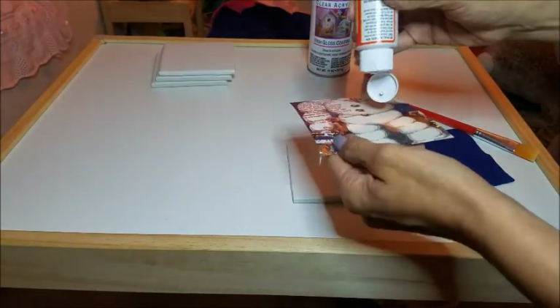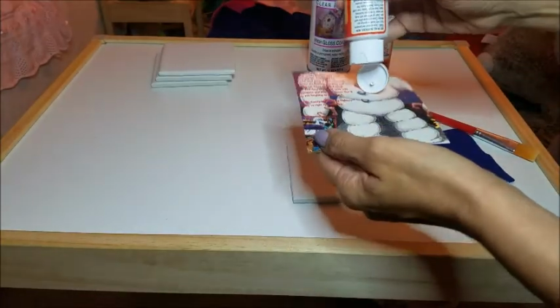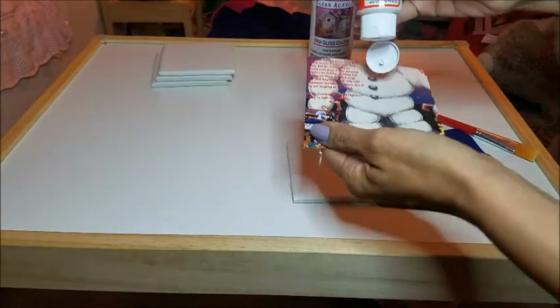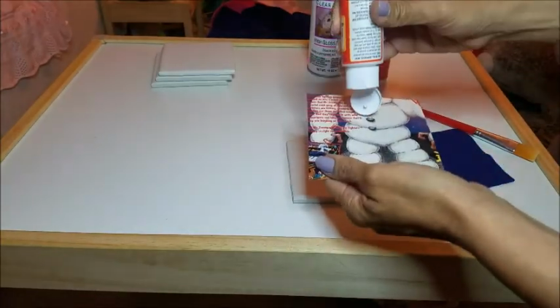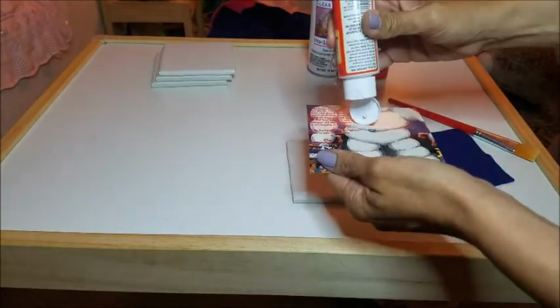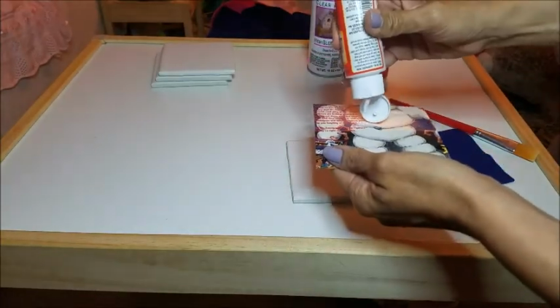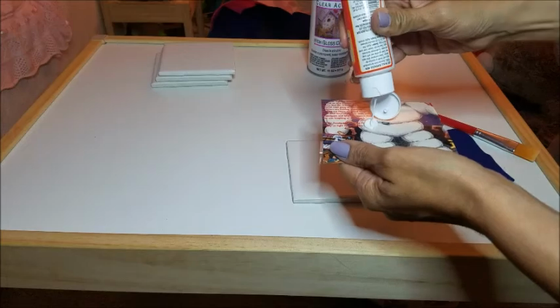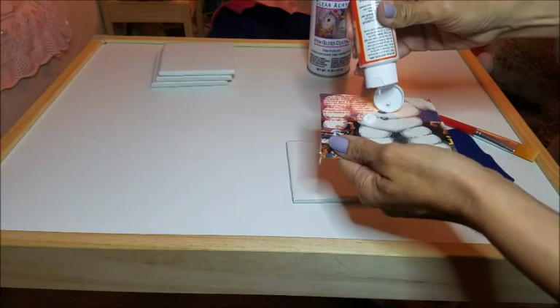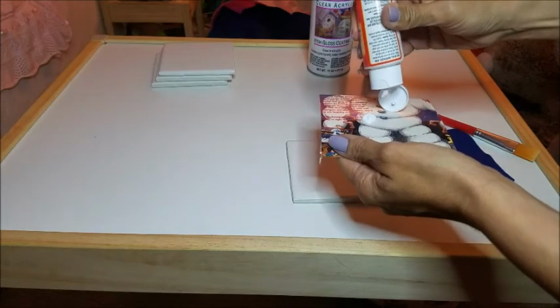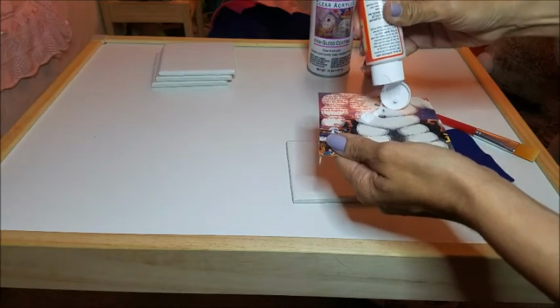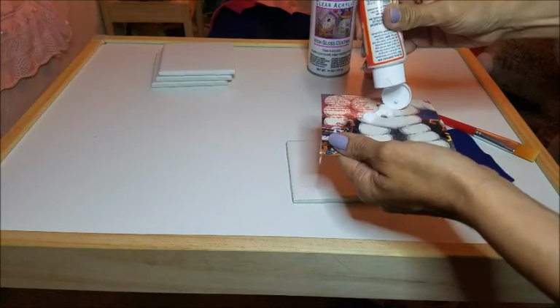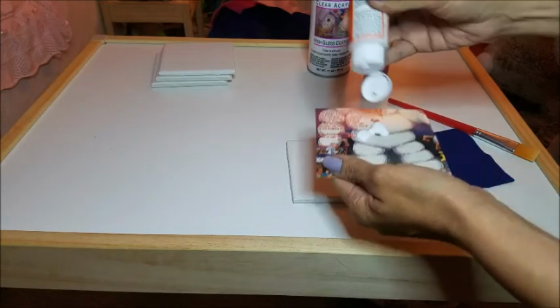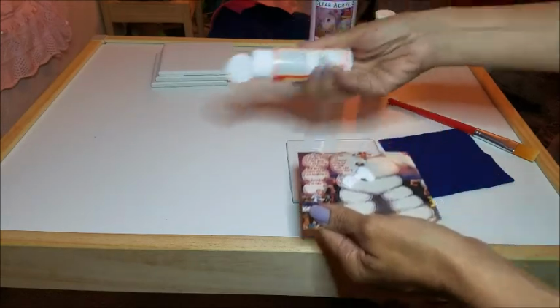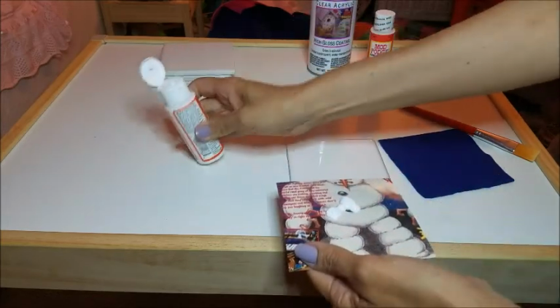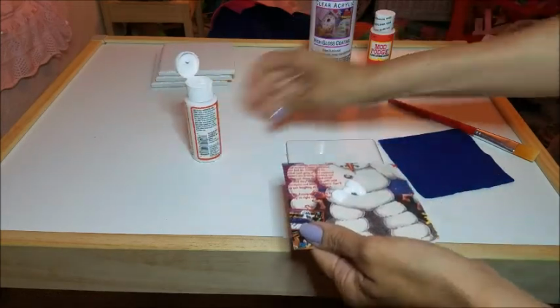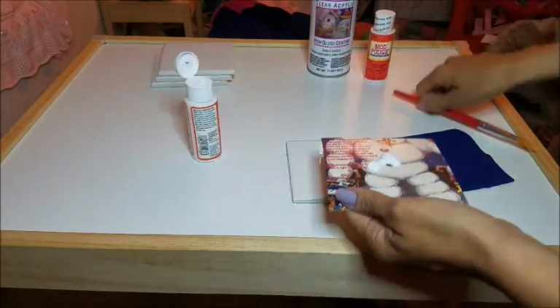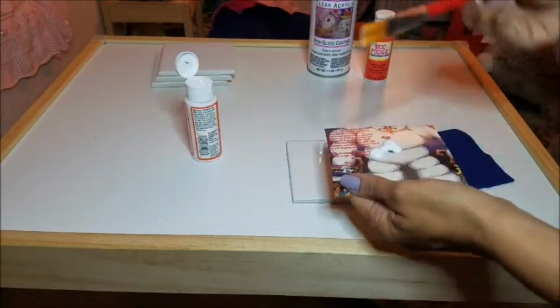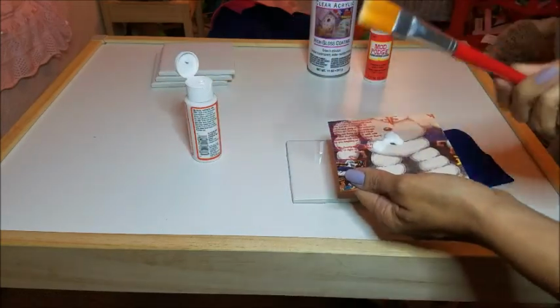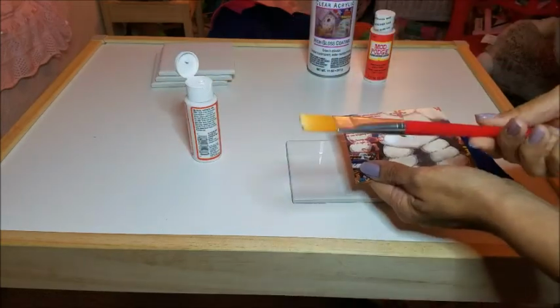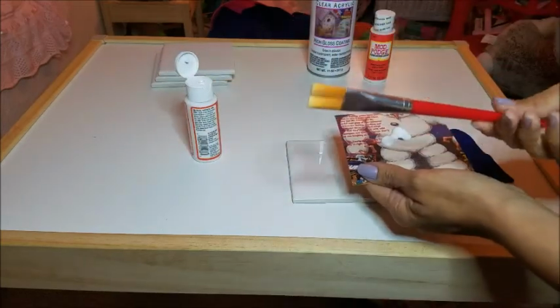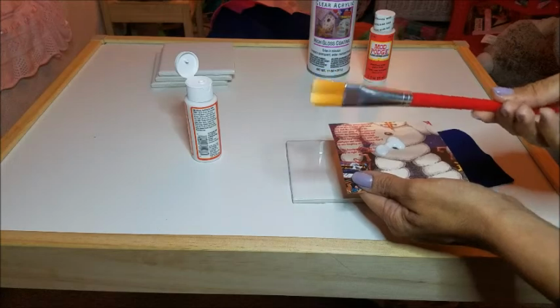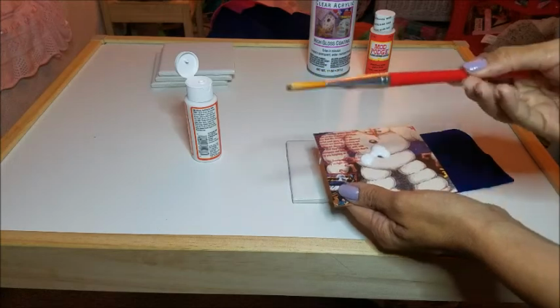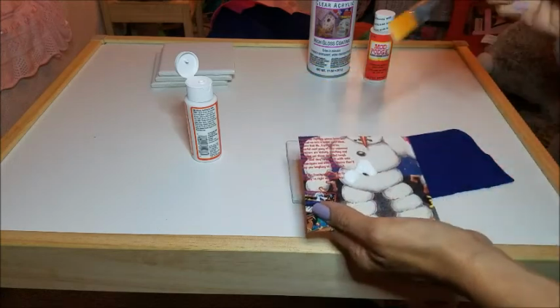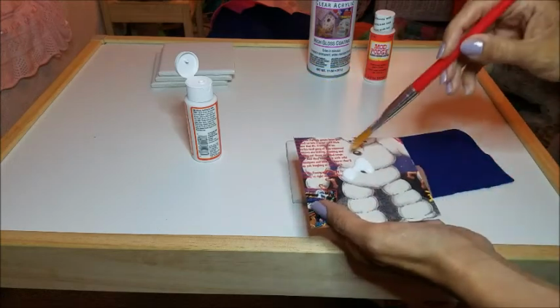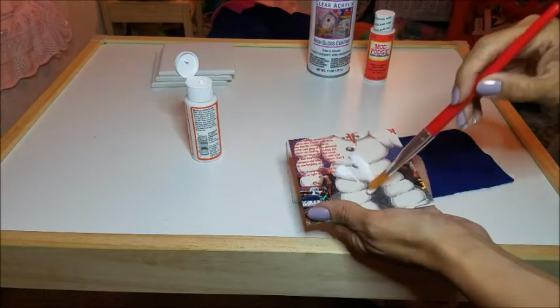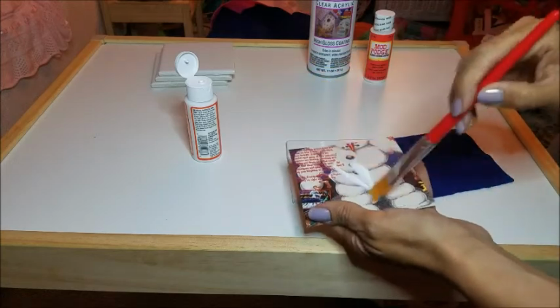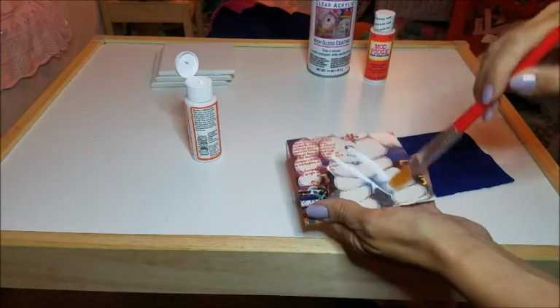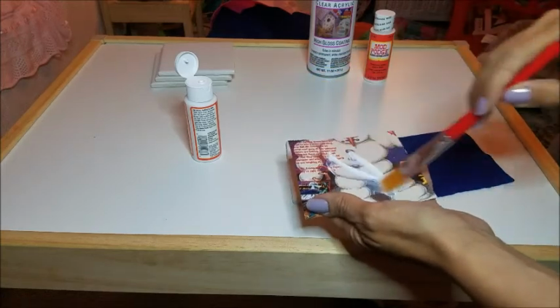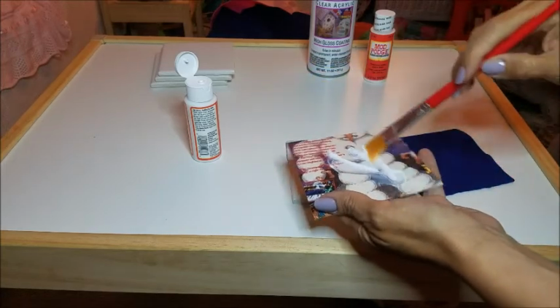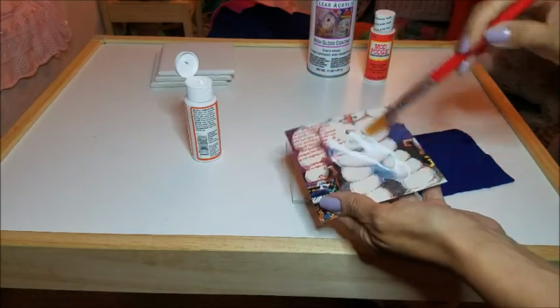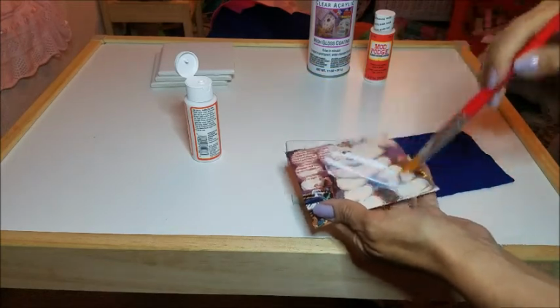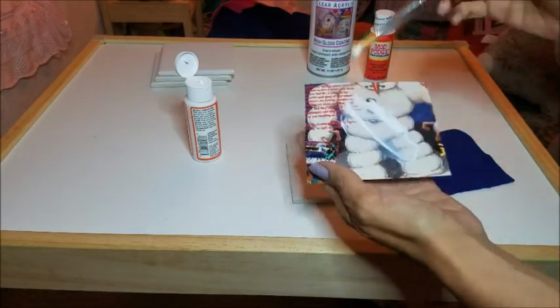Next, apply a layer of Mod Podge to the back of the square using a small brush, attach it to the front of the tile, and allow it to dry for at least 15 minutes.